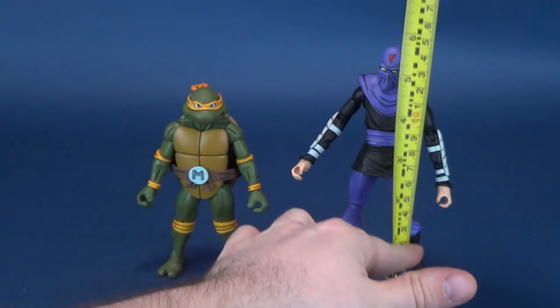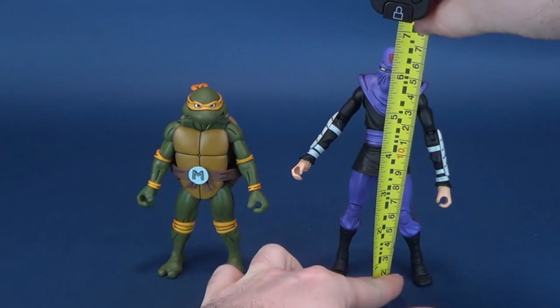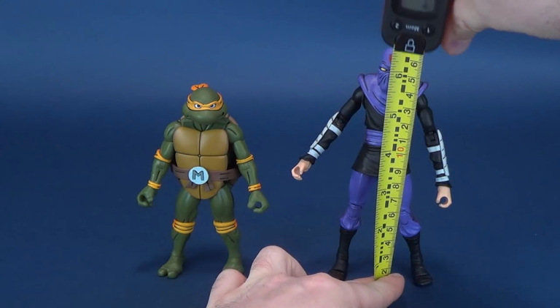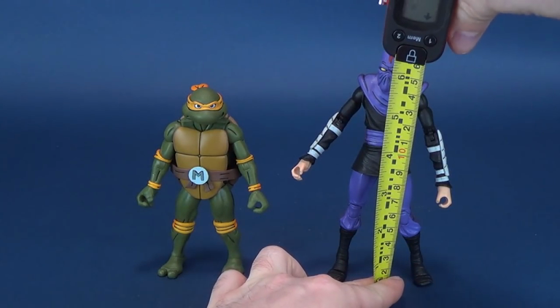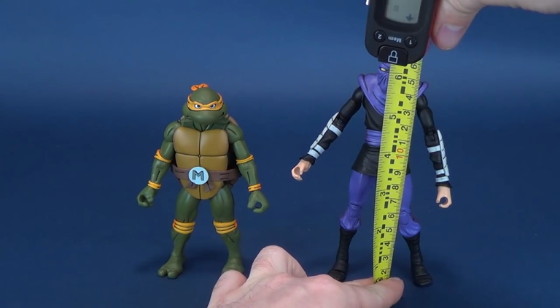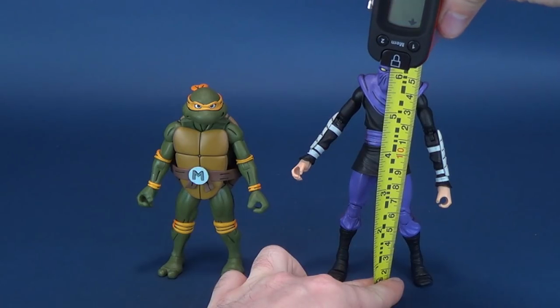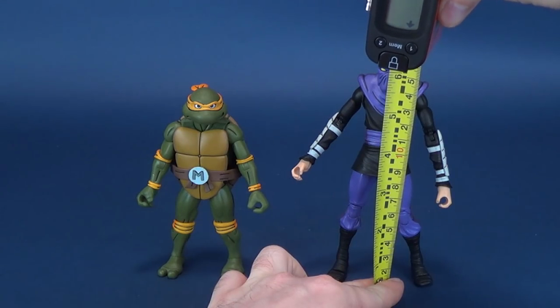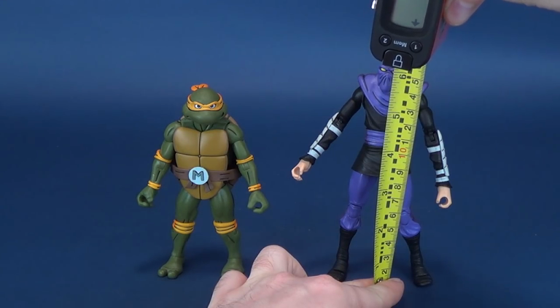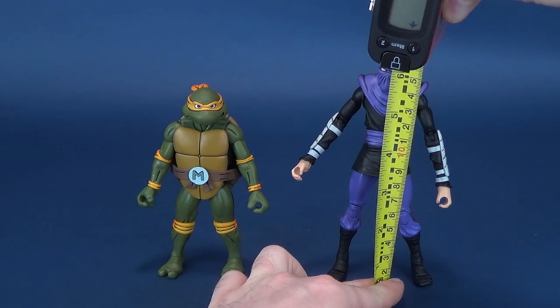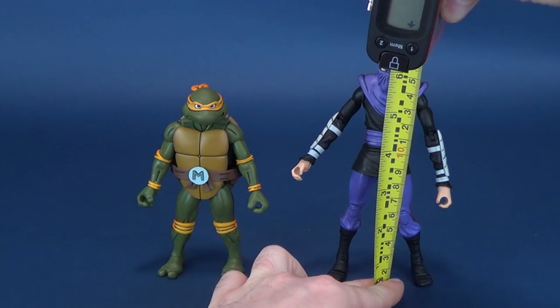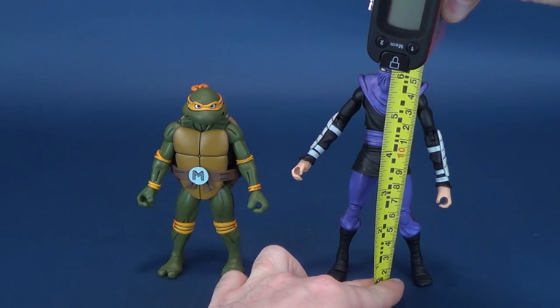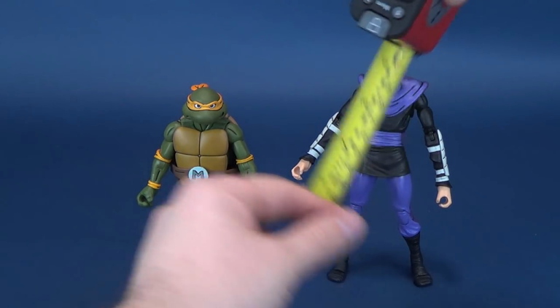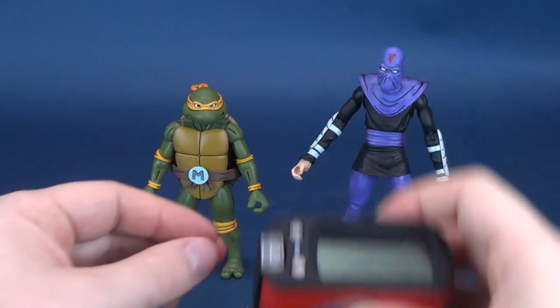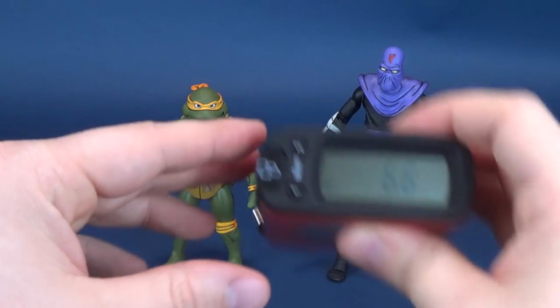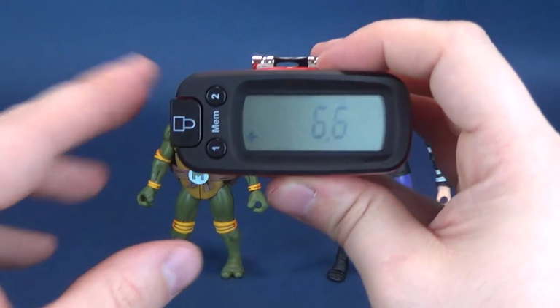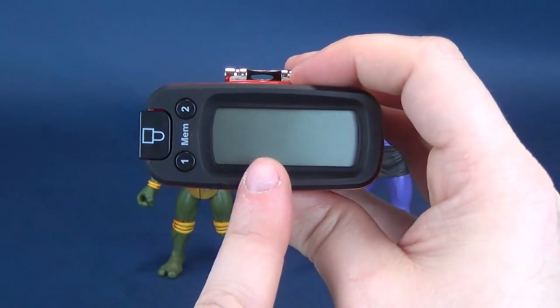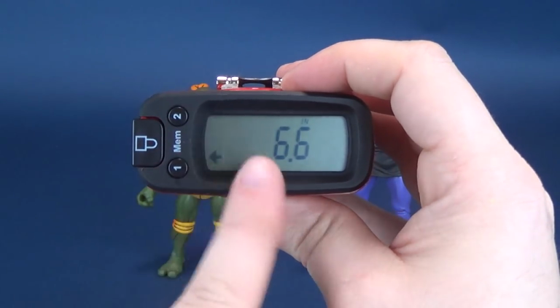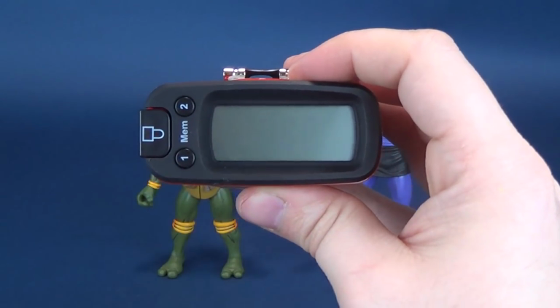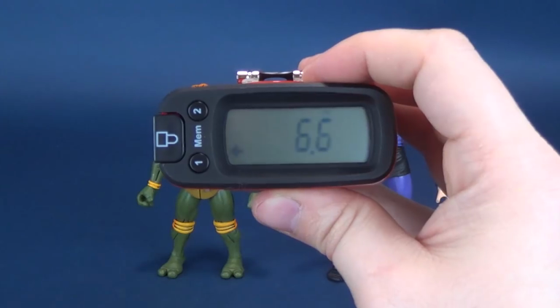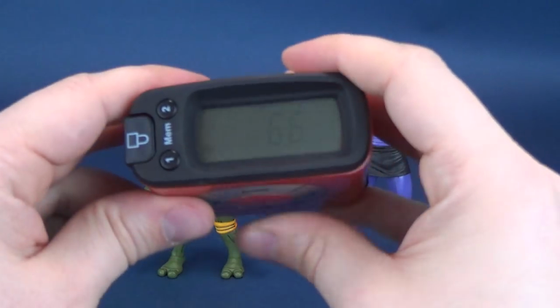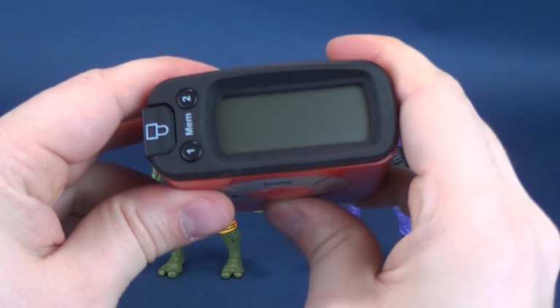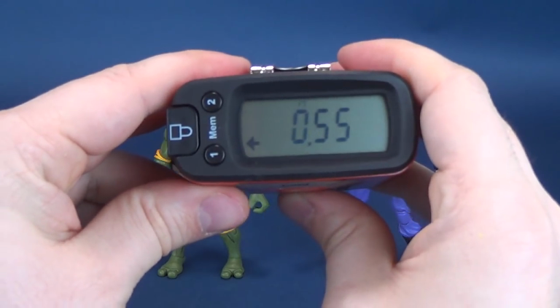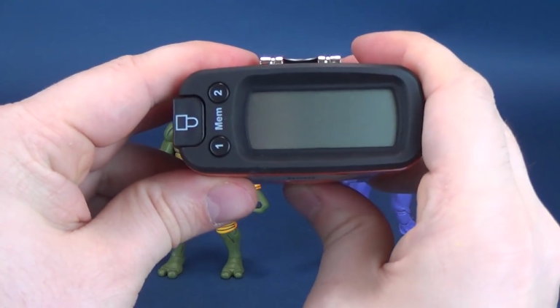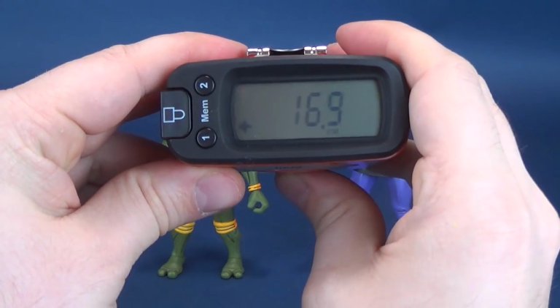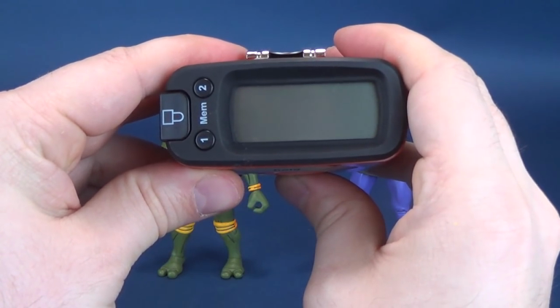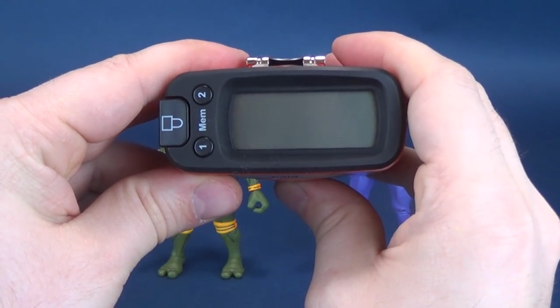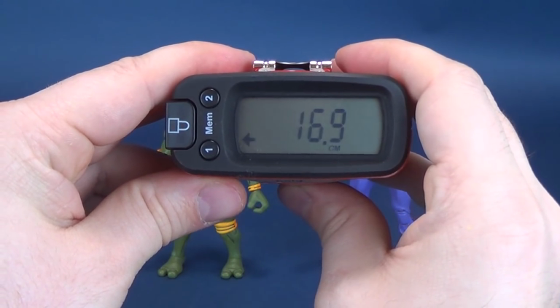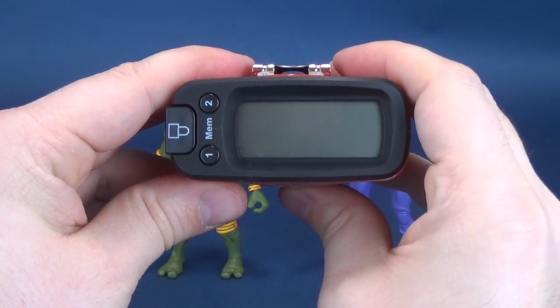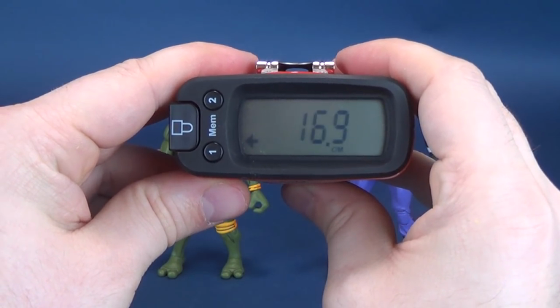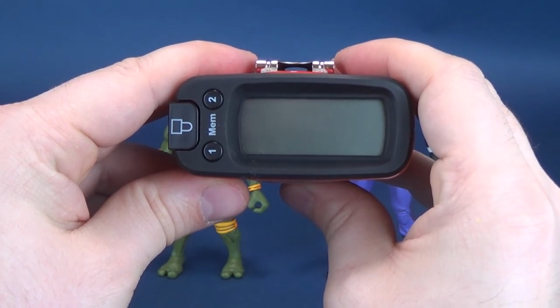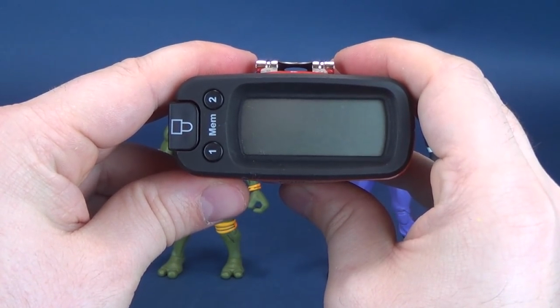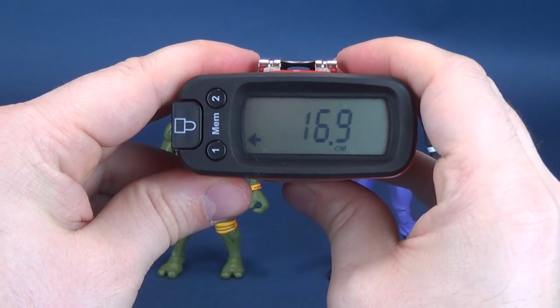We're going to measure off to the very top of the foot soldier's head. The foot soldier looks to be 6.6 inches in height, which in centimeters works out to be 16.9 centimeters tall.